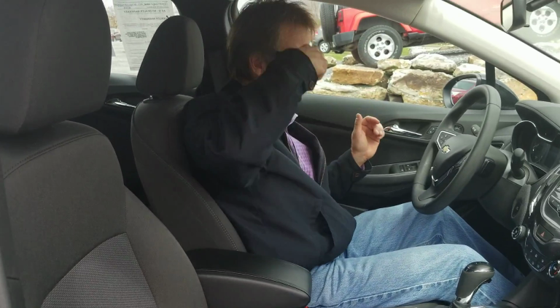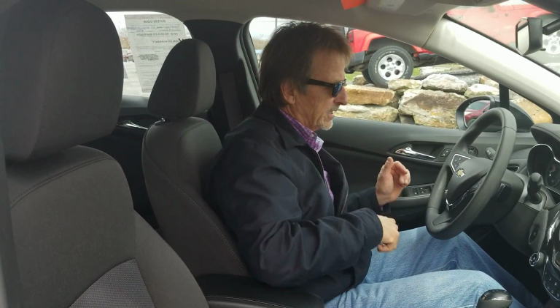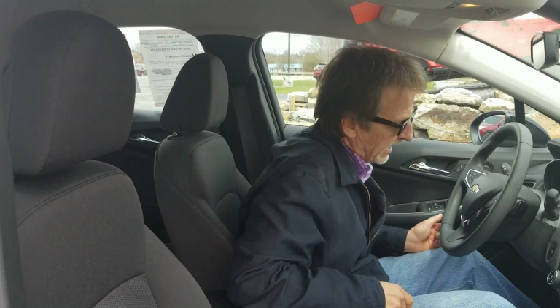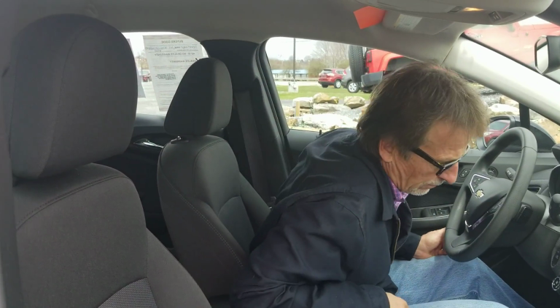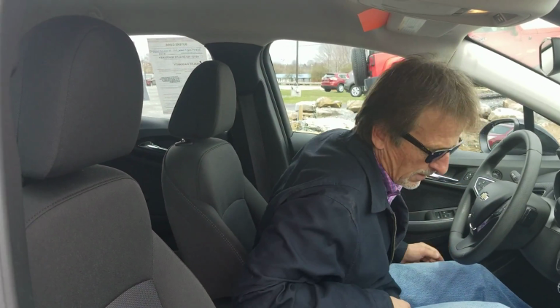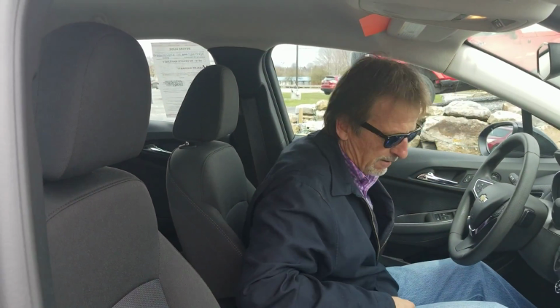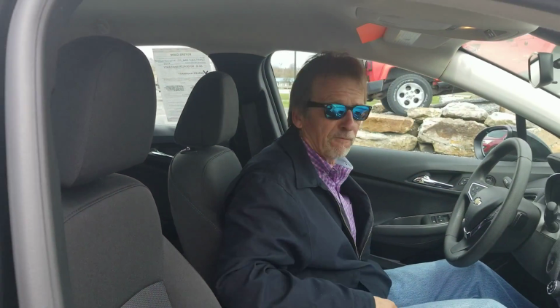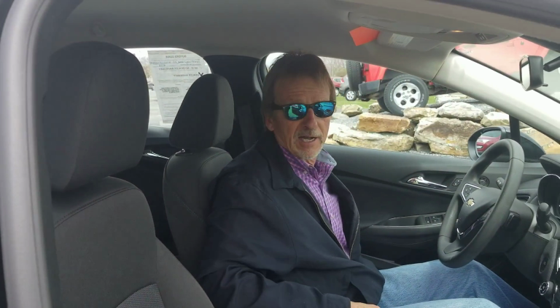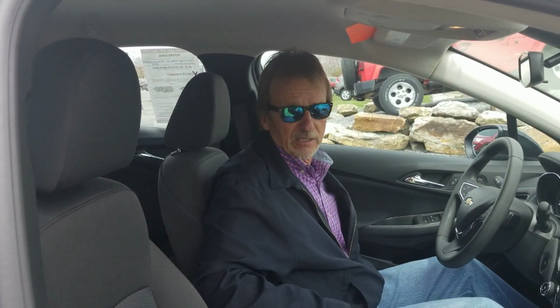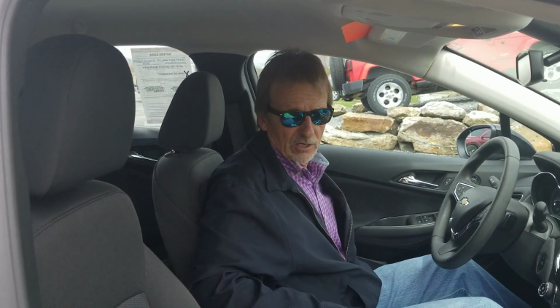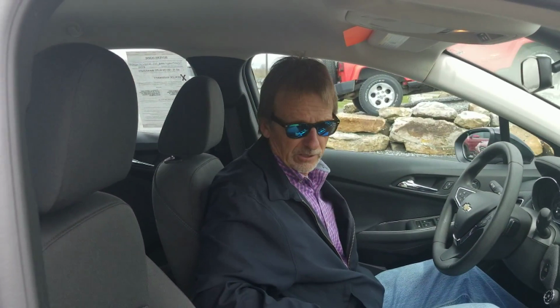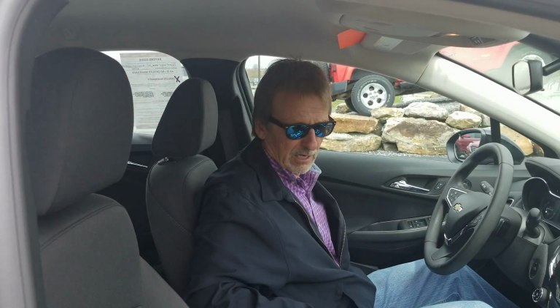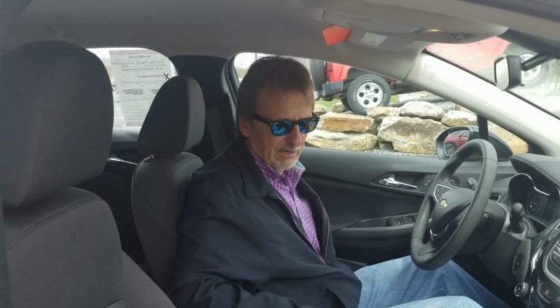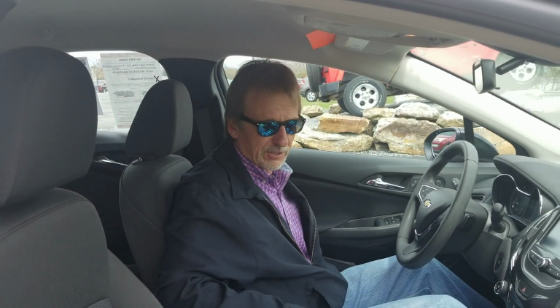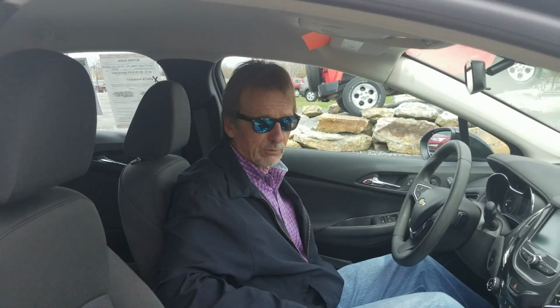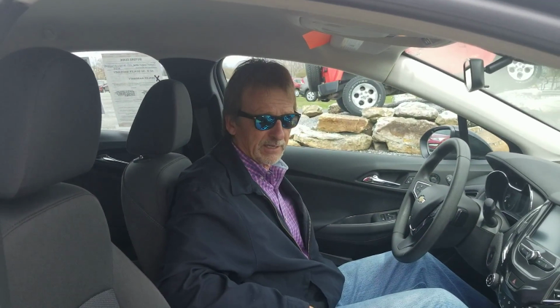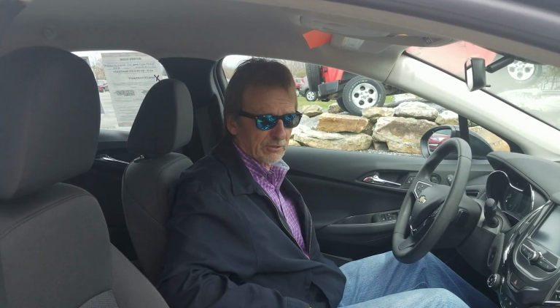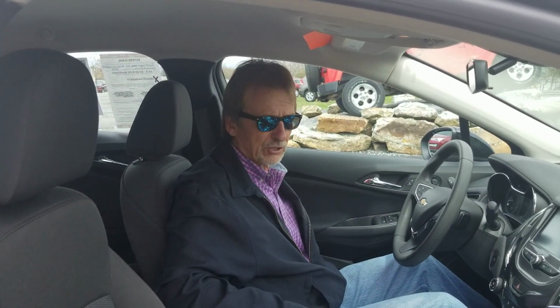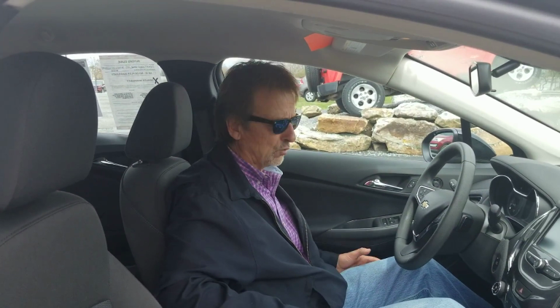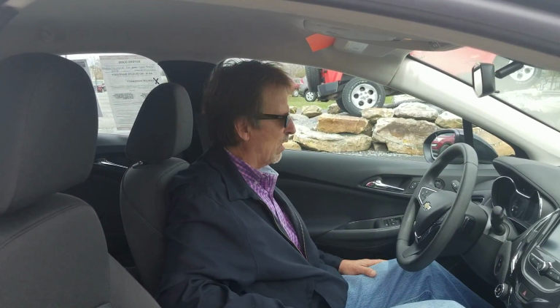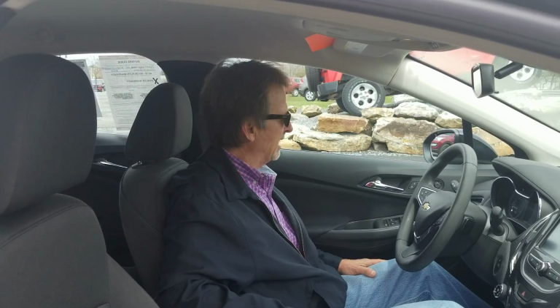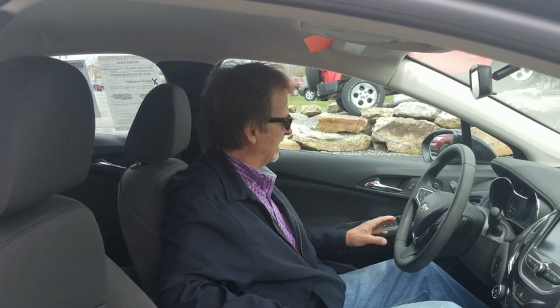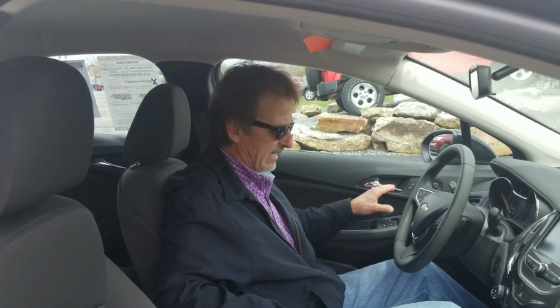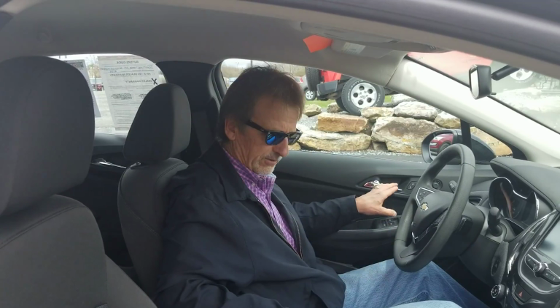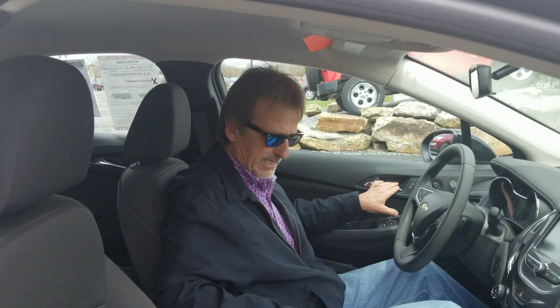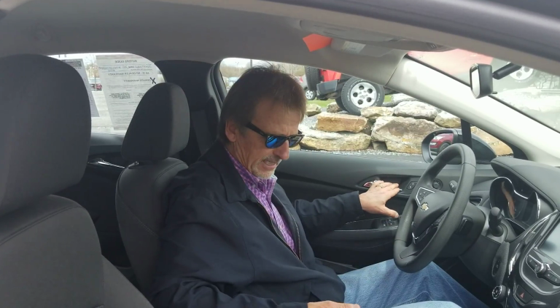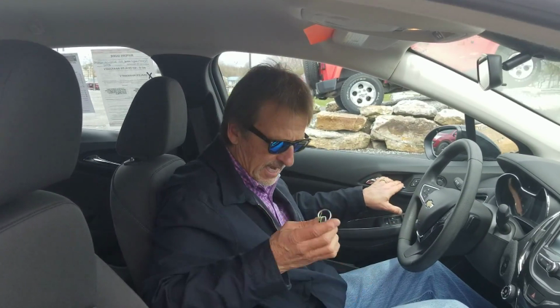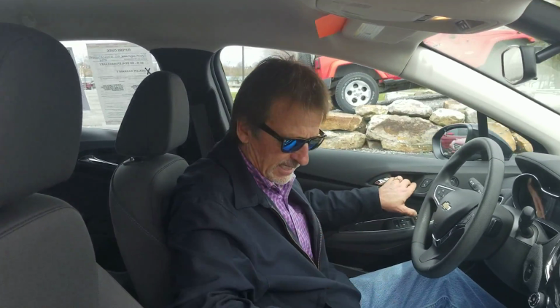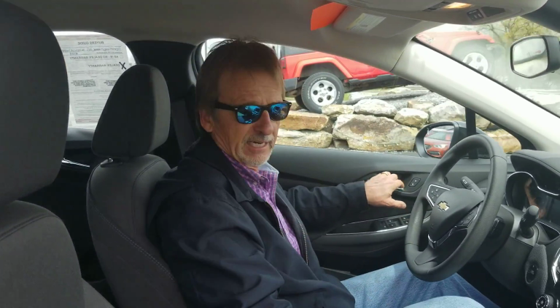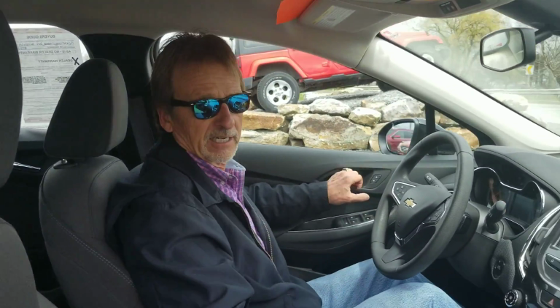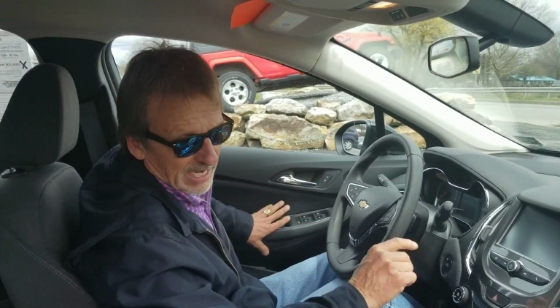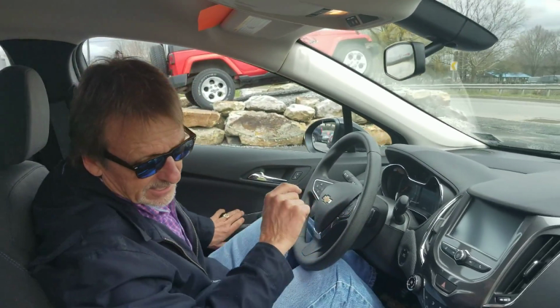It's a fun car to drive too — these are so quiet and they handle nicely. Let's take a look in the back seat.